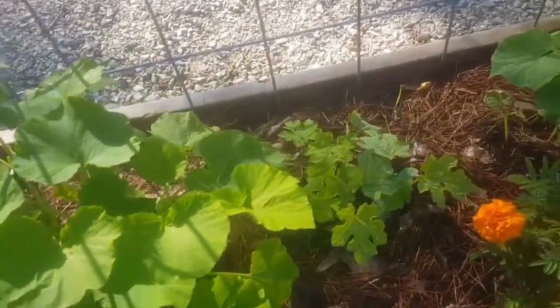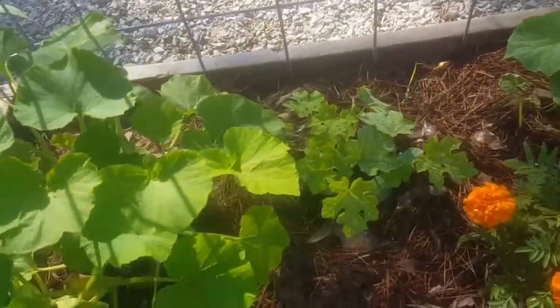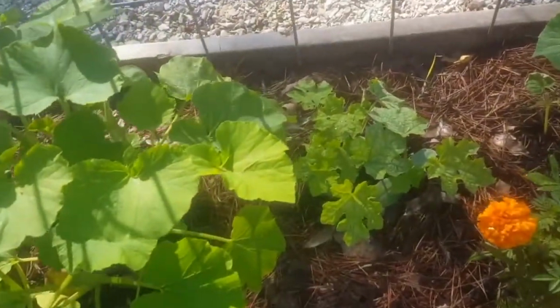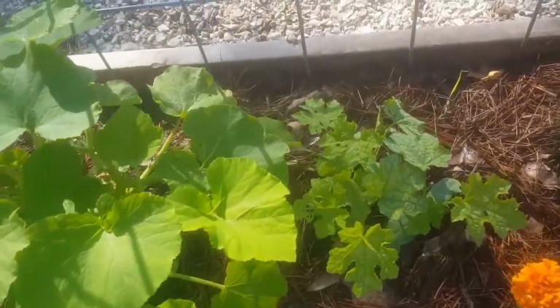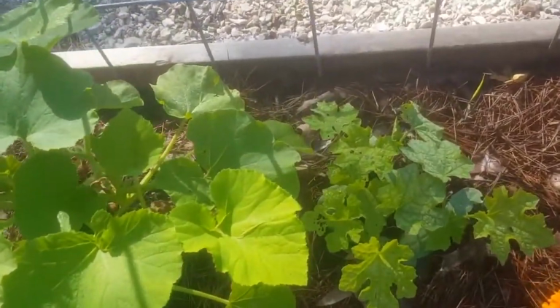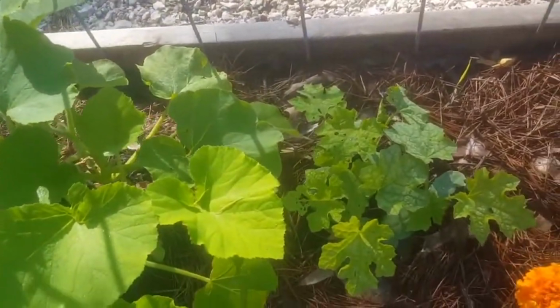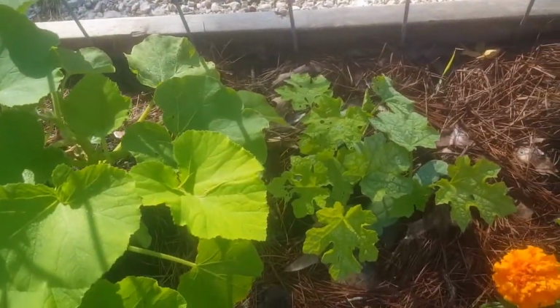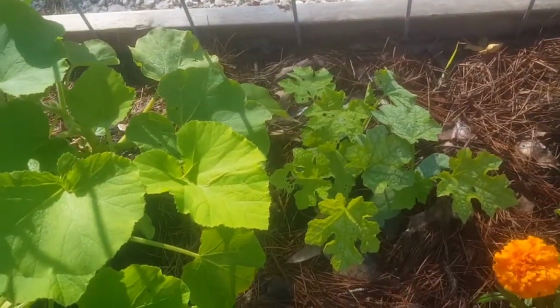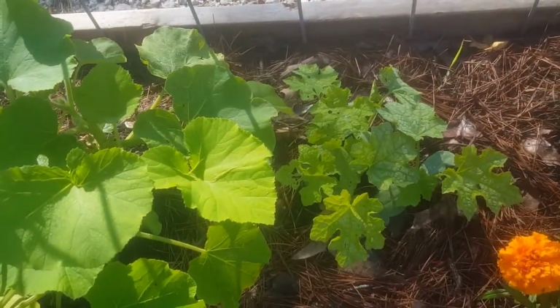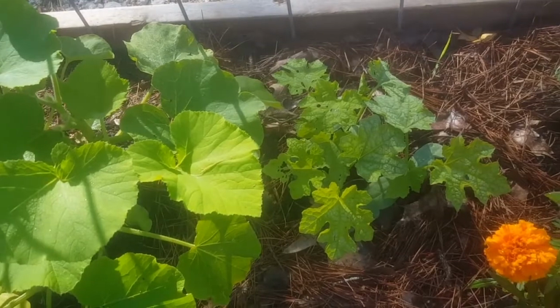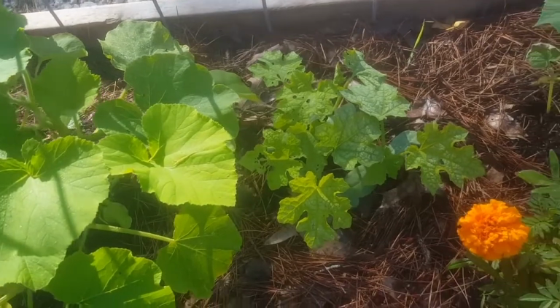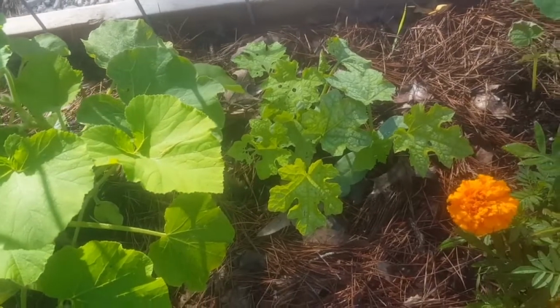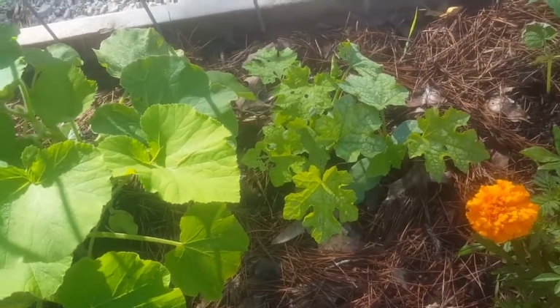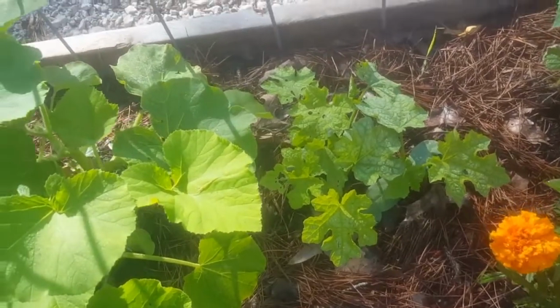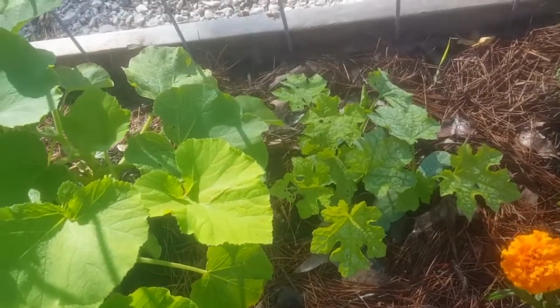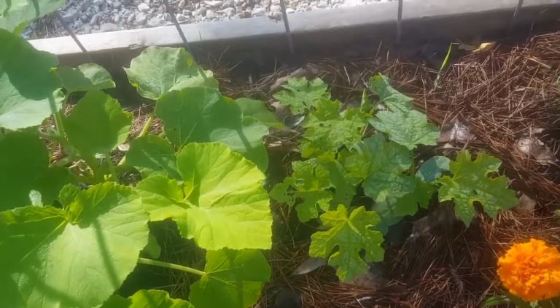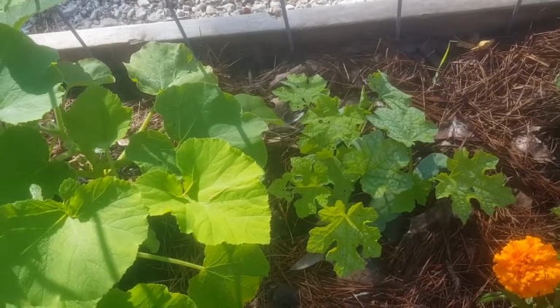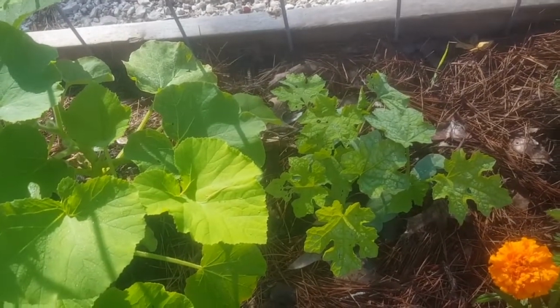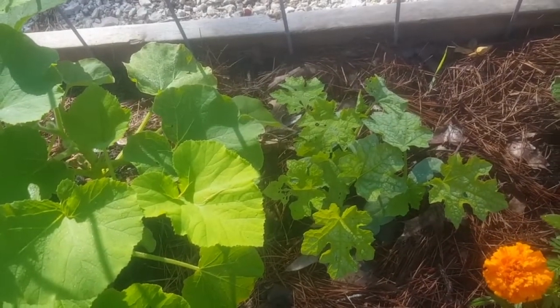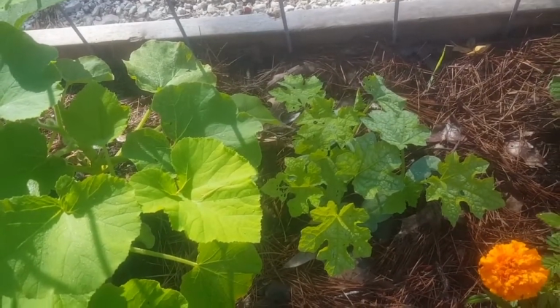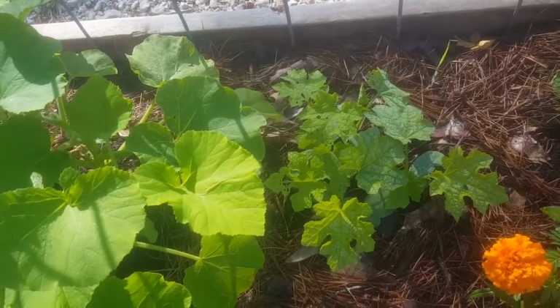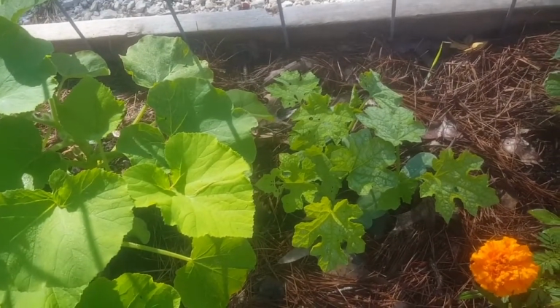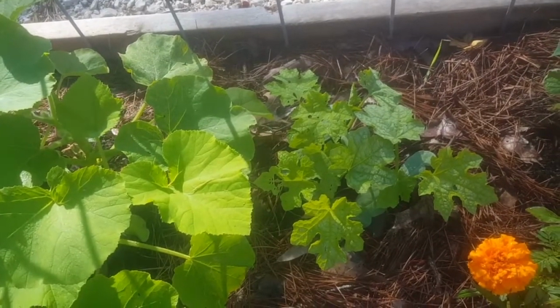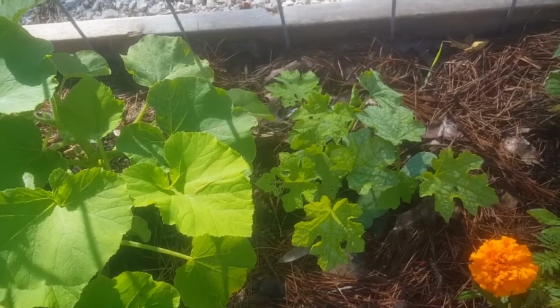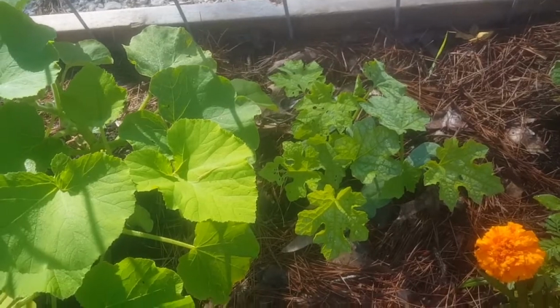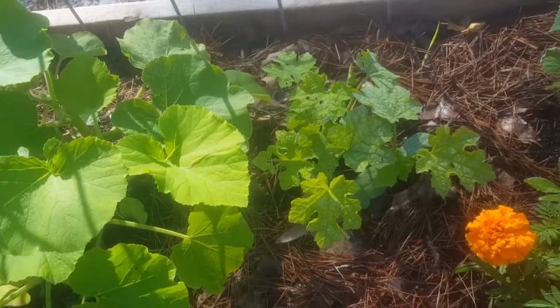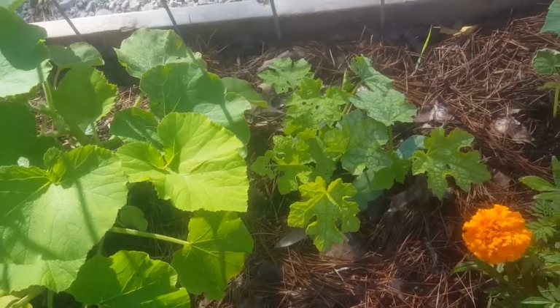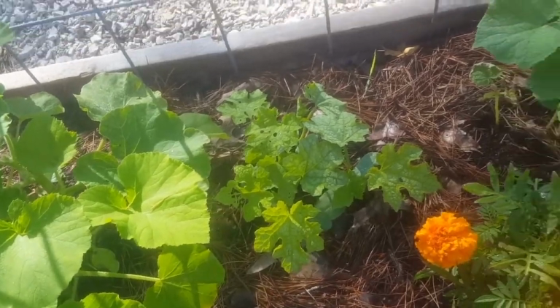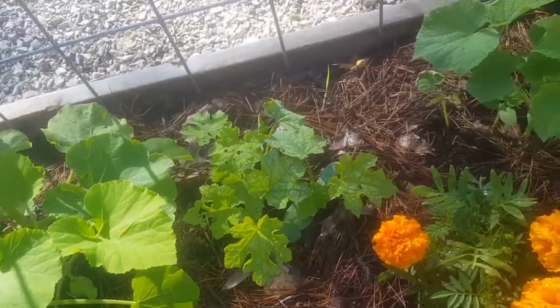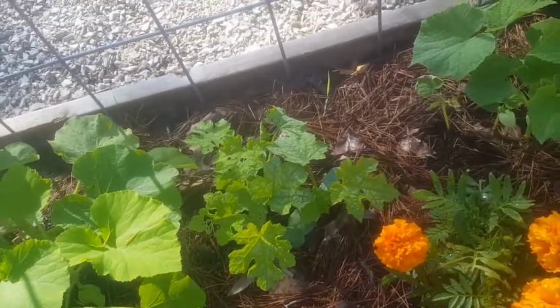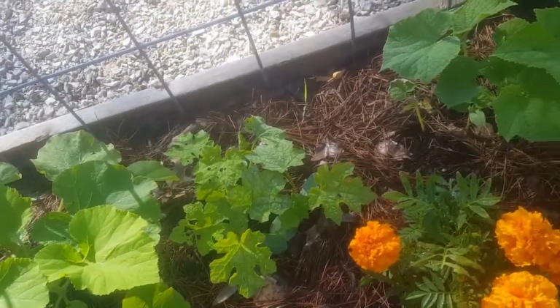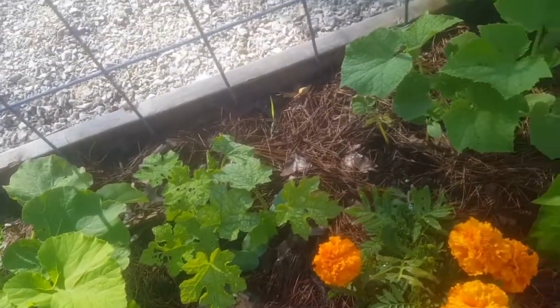My loofahs are stalled. I don't know what's going on with them. I mean they're growing a little bit, not very fast. But I don't know that much about them, so maybe they don't grow very fast.